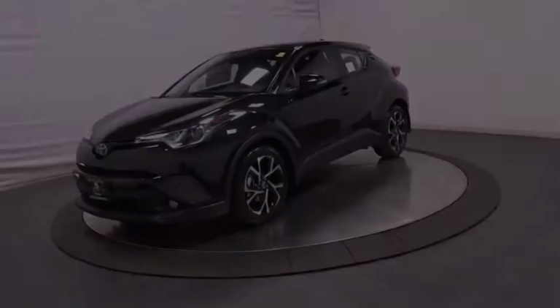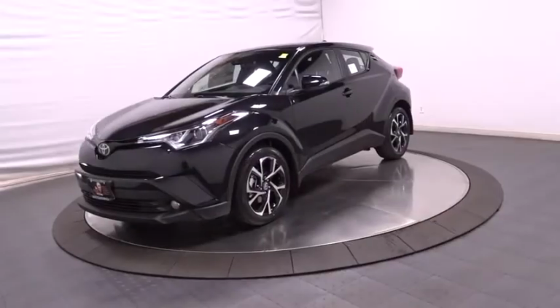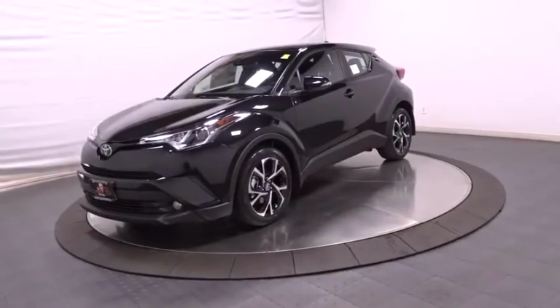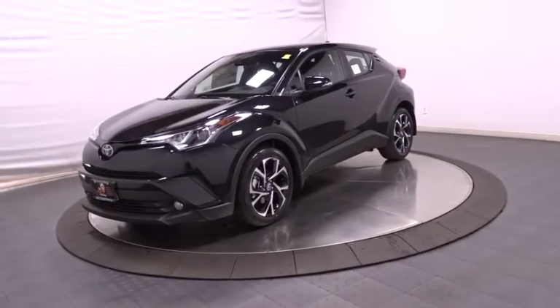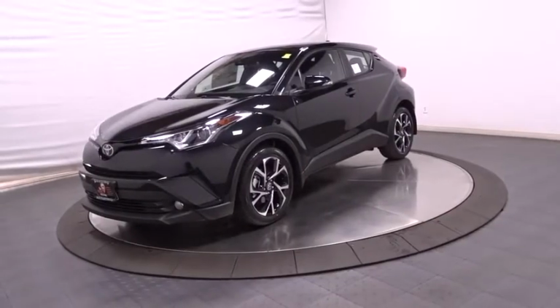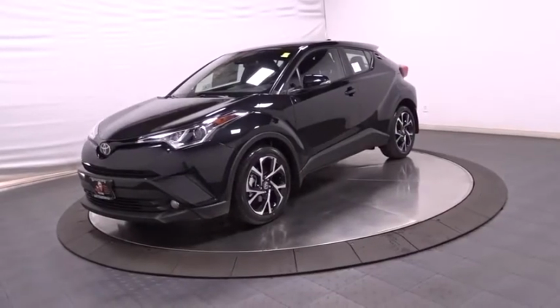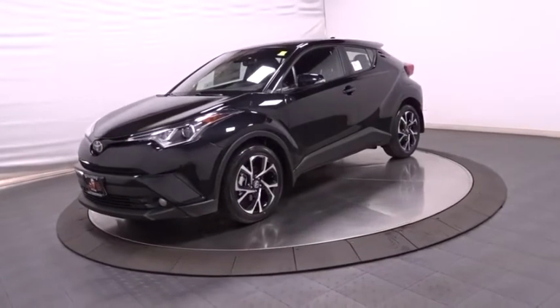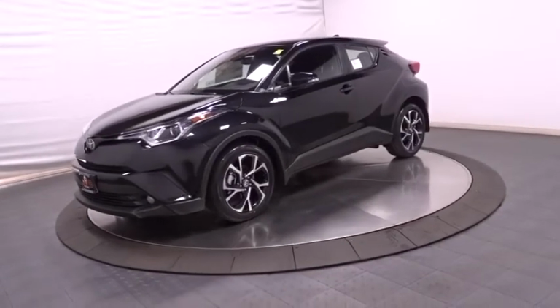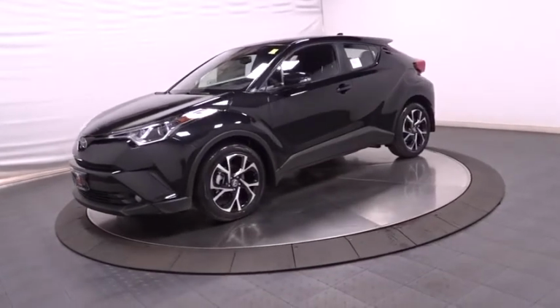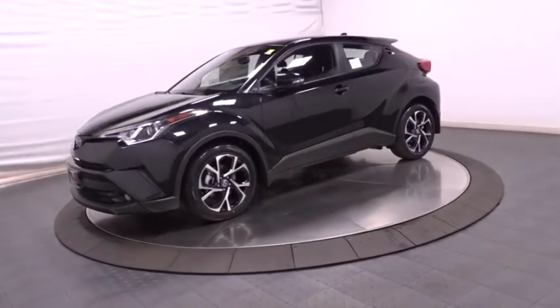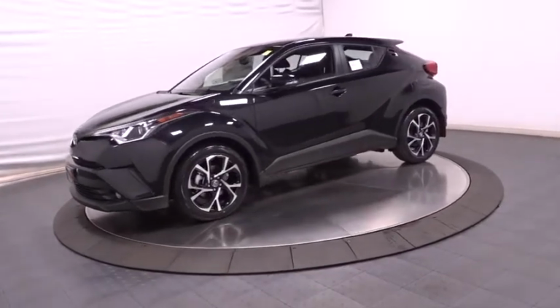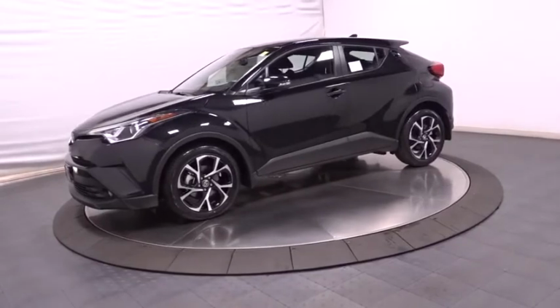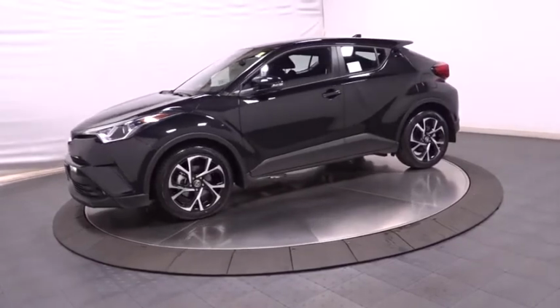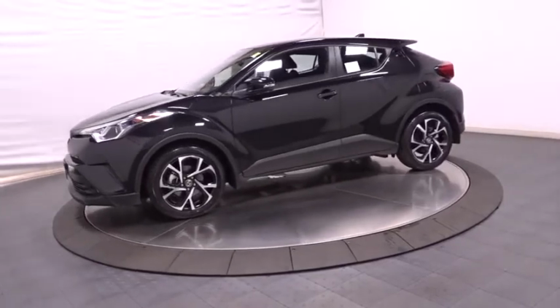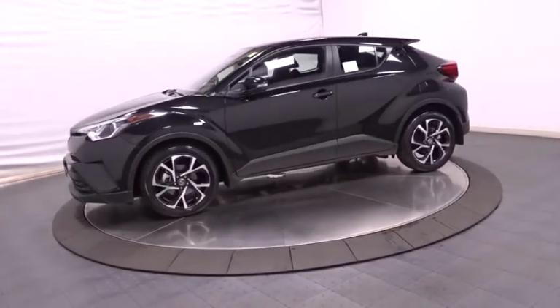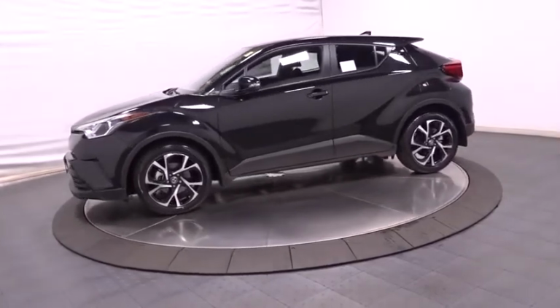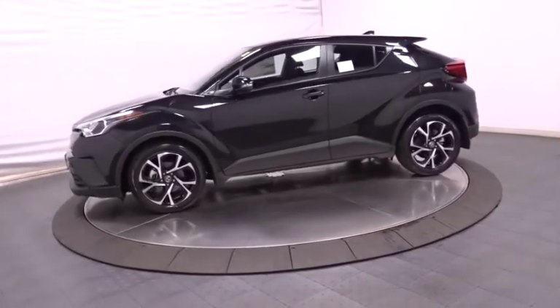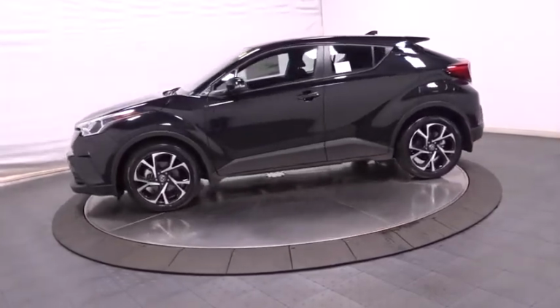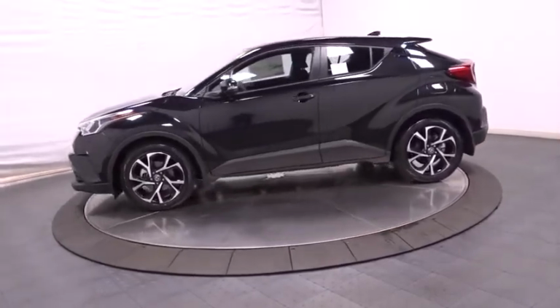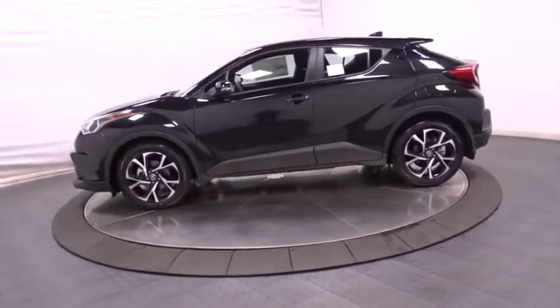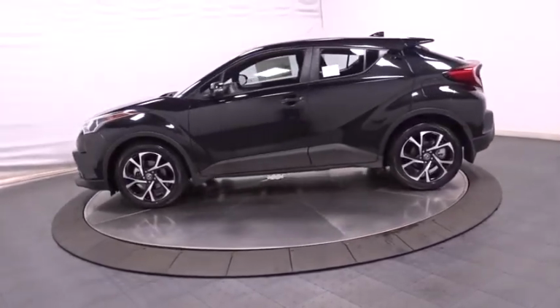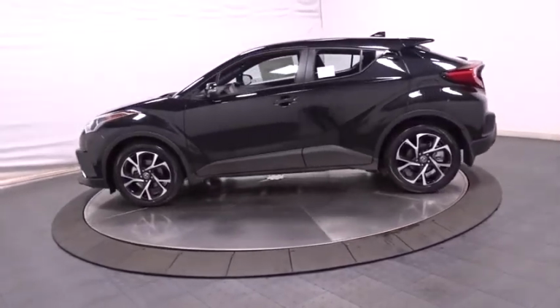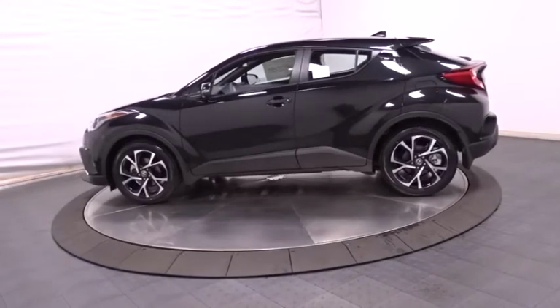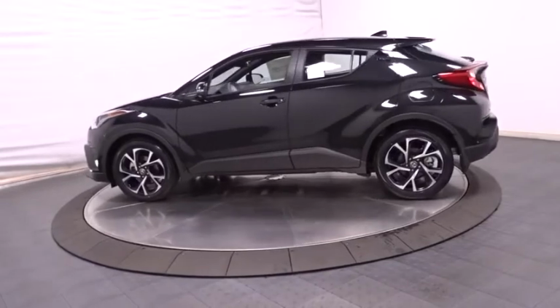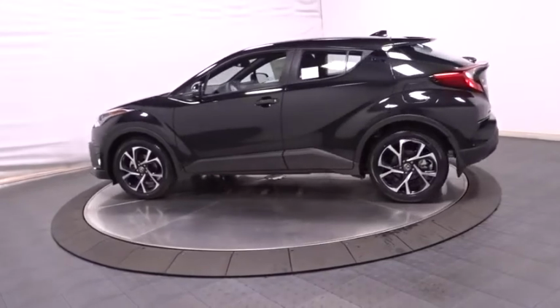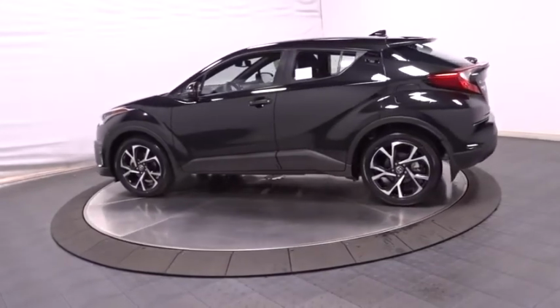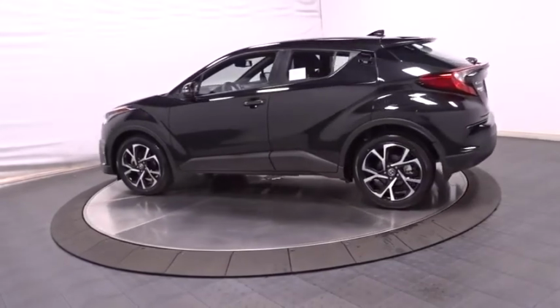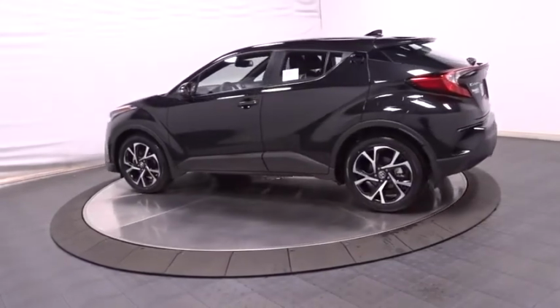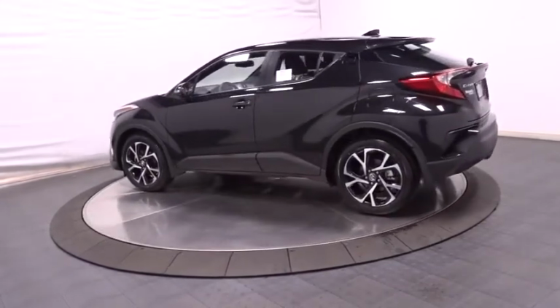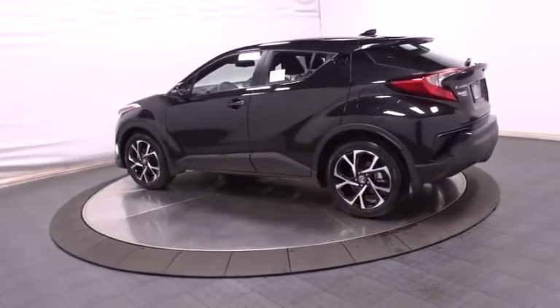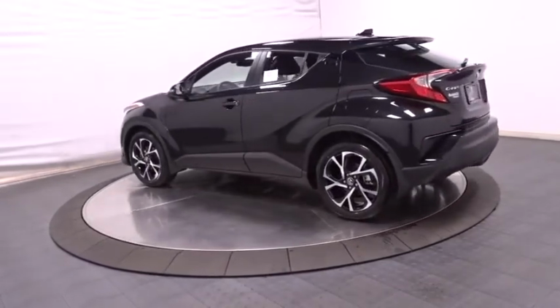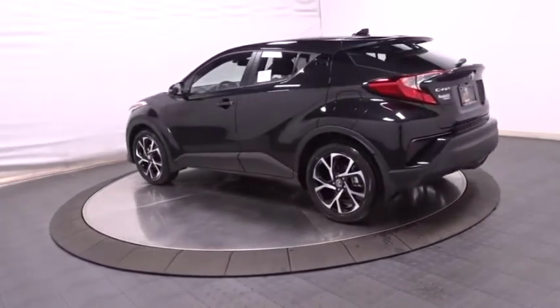2018 Toyota C-HR. The Toyota C-HR's fresh design makes it stand out in the crowd, and the interior oozes with style. The C-HR handles like a racecar and has all the safety features you'd expect from a Toyota vehicle.